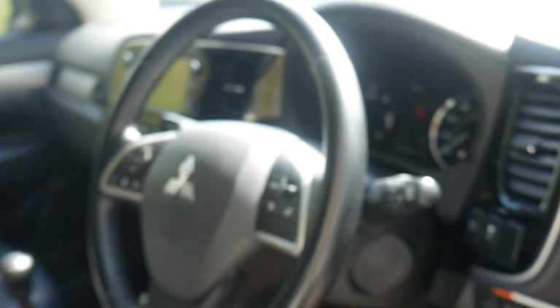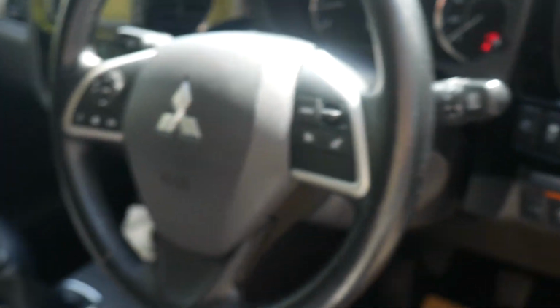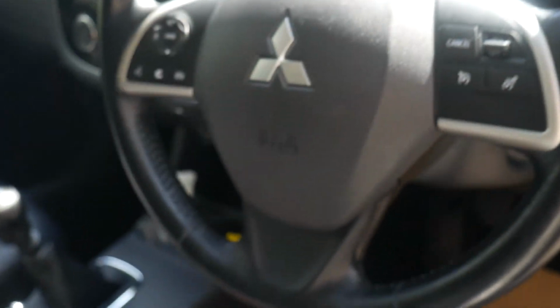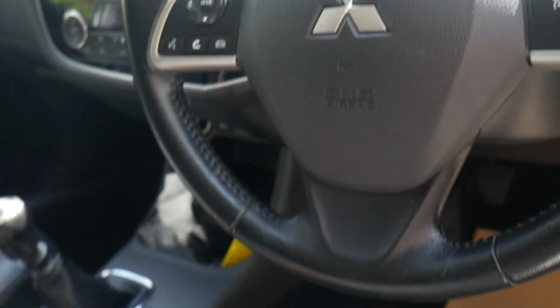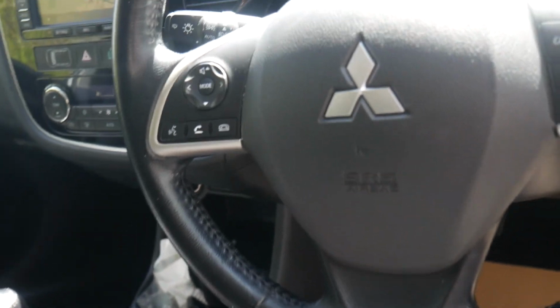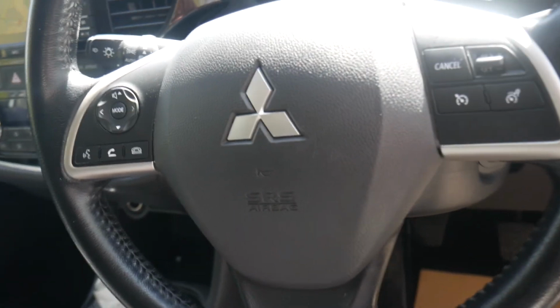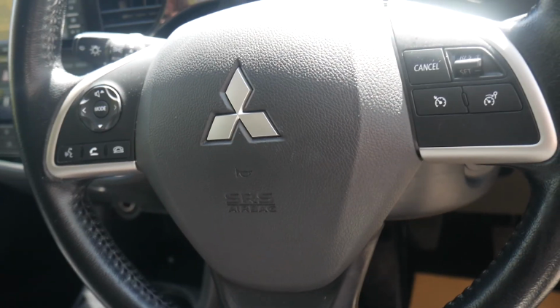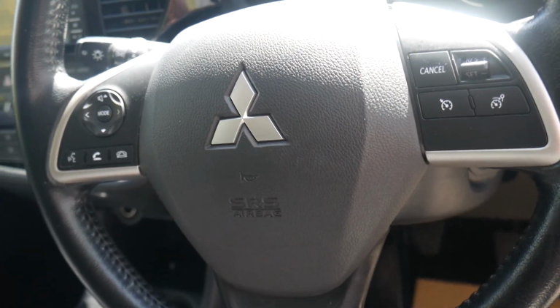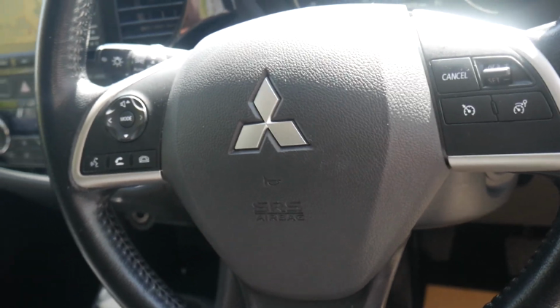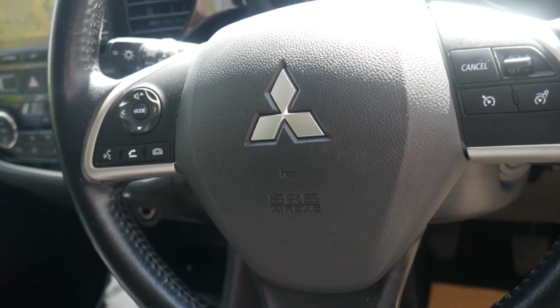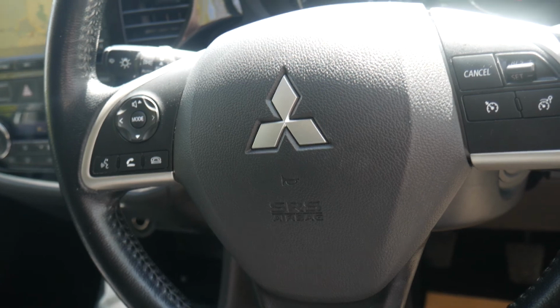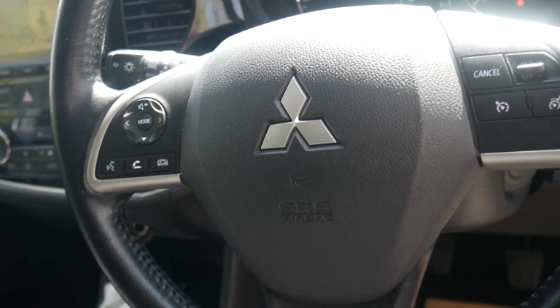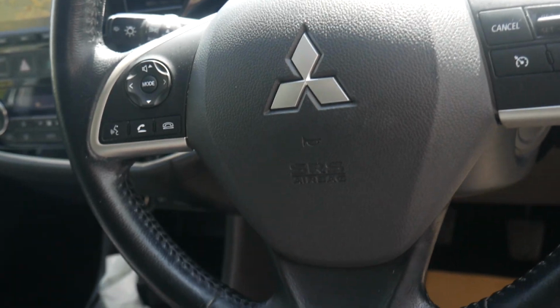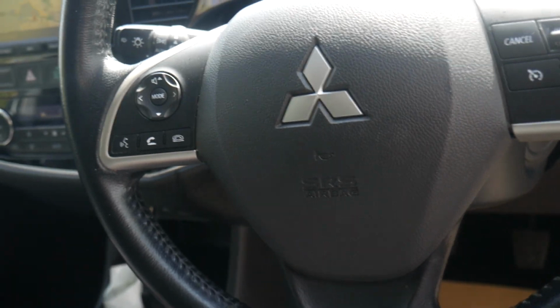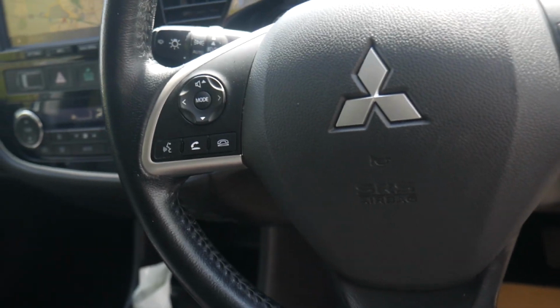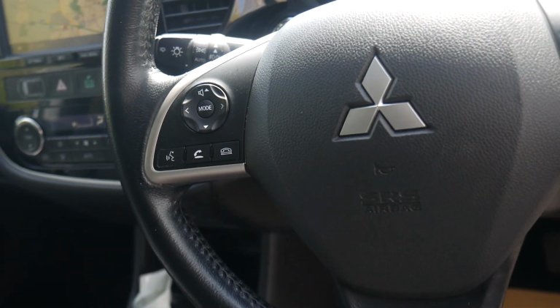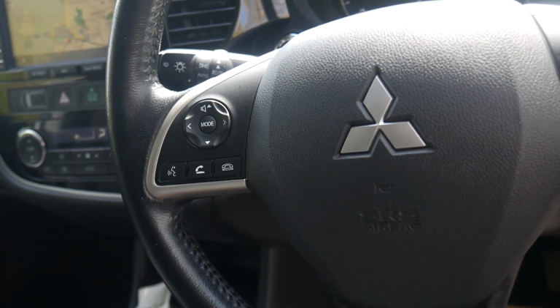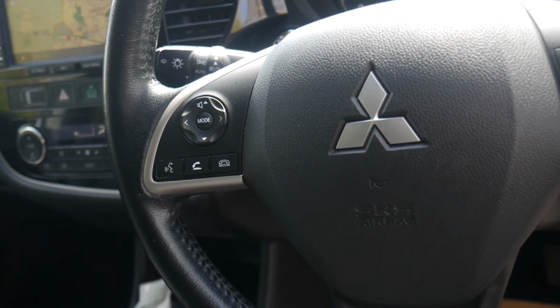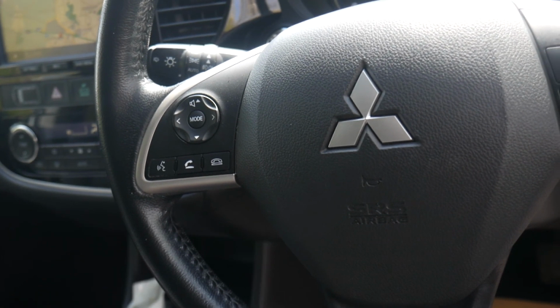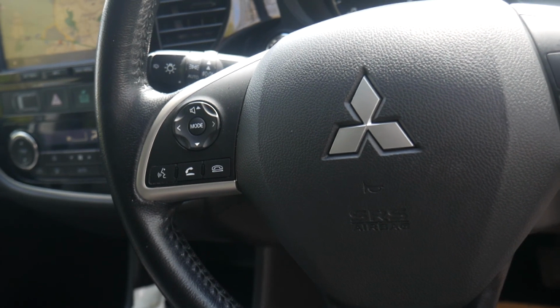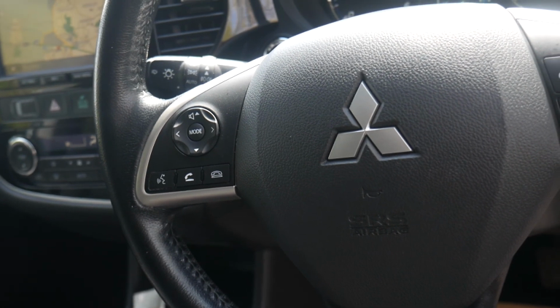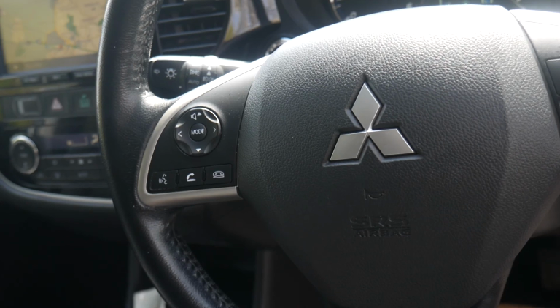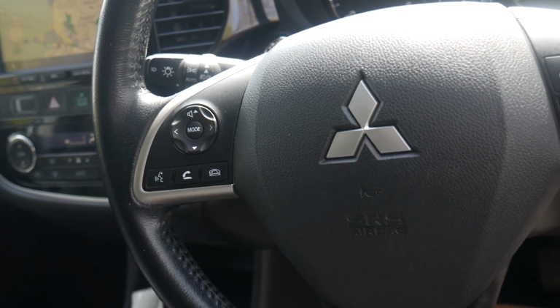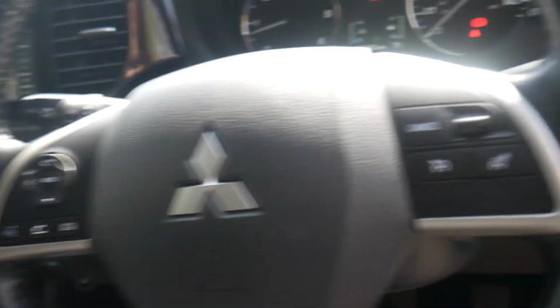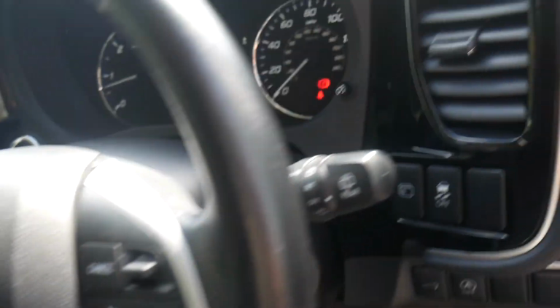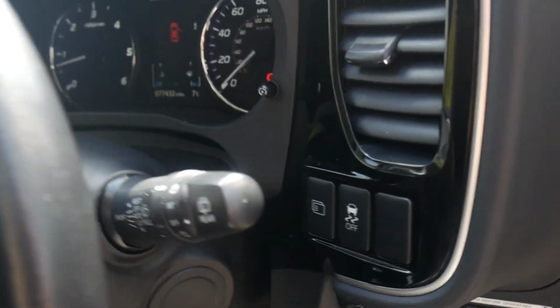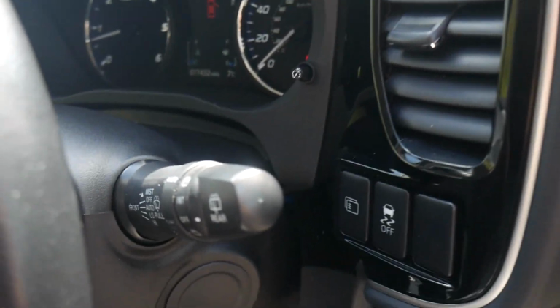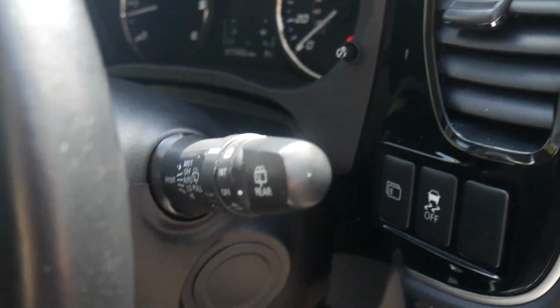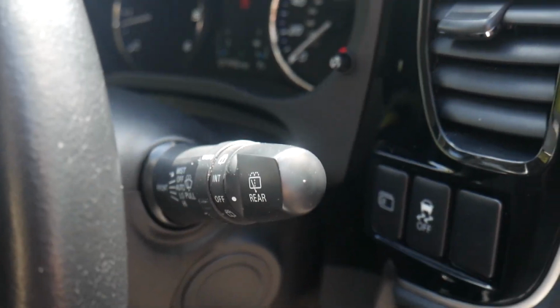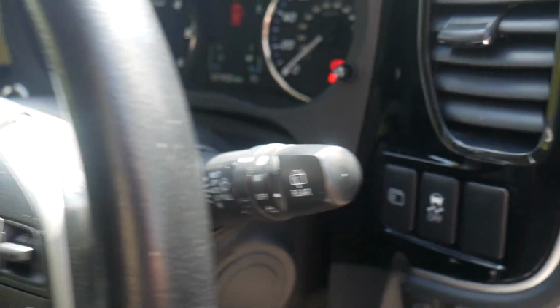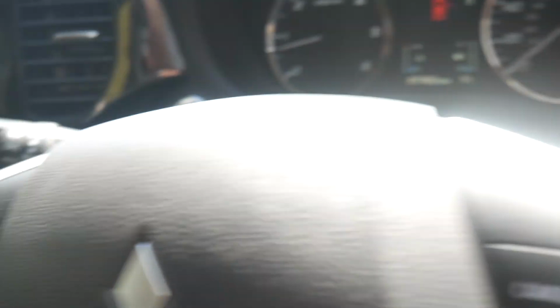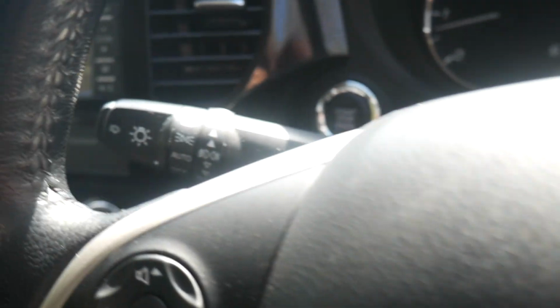On the steering wheel here we have cruise control and limiter, and we have your audio and Bluetooth controls on the left as well. This model does come with automatic wipers and lights.